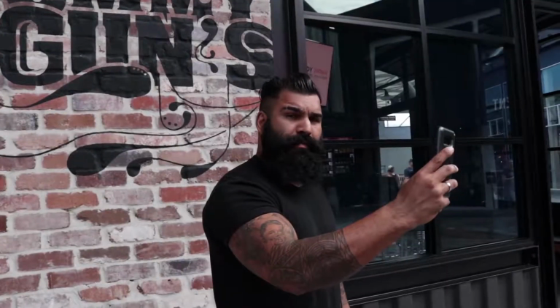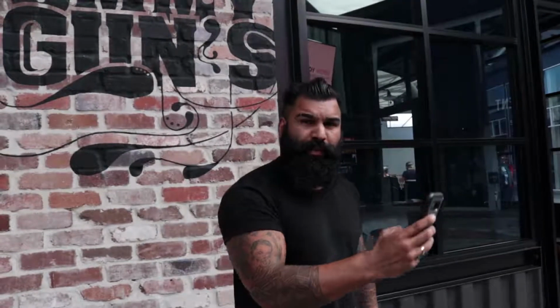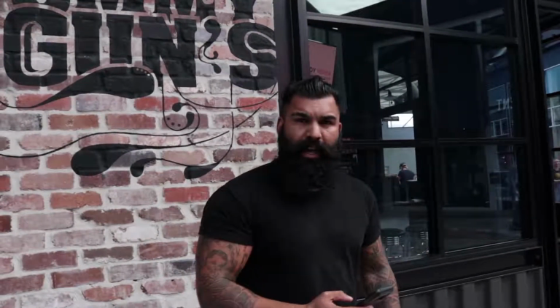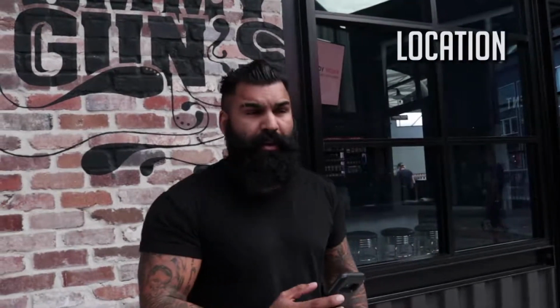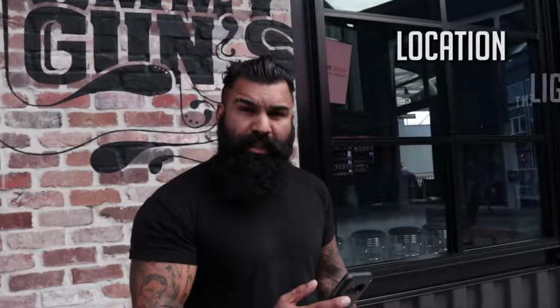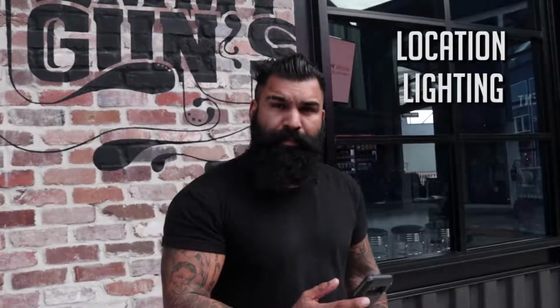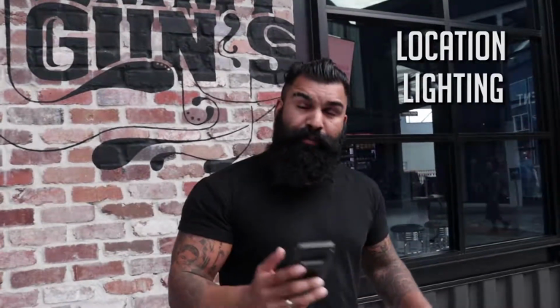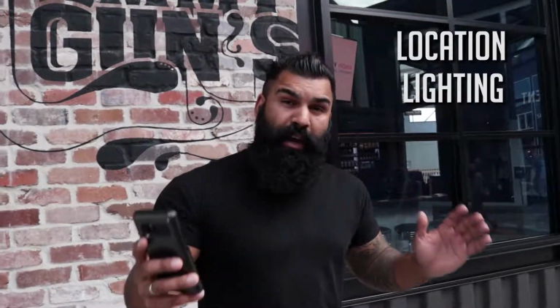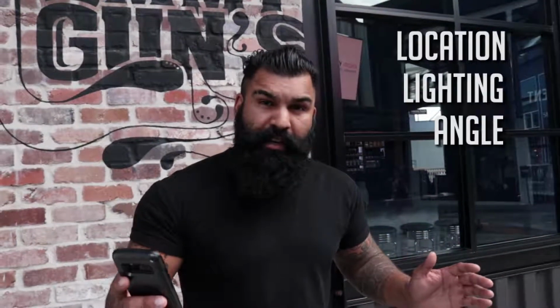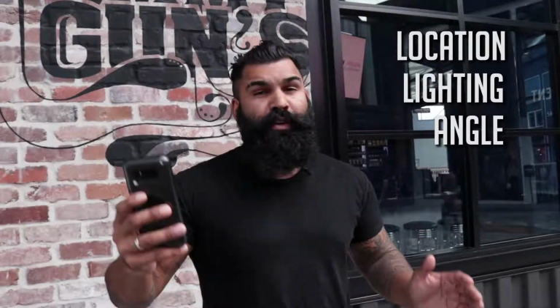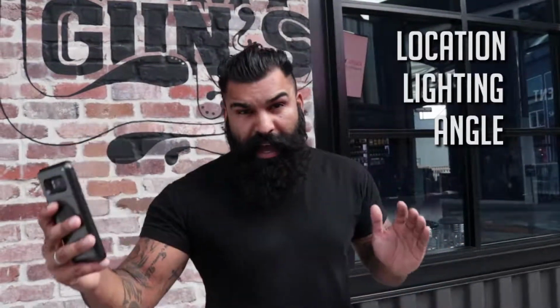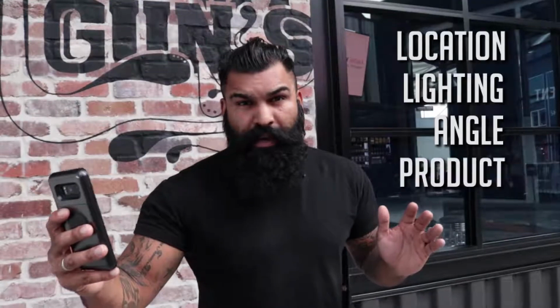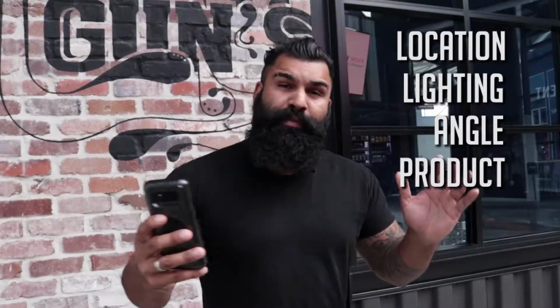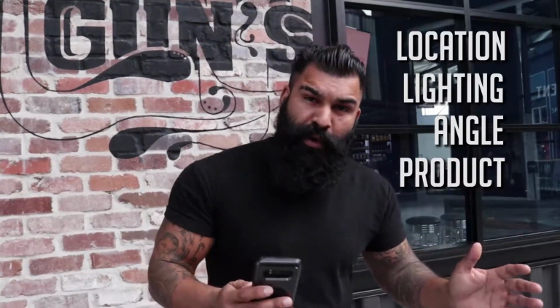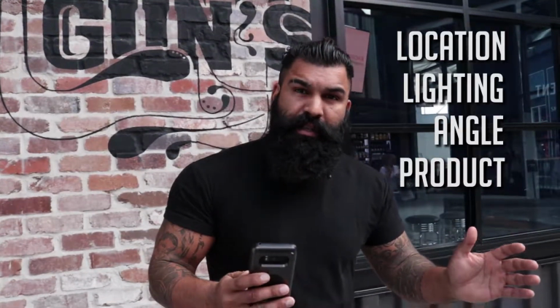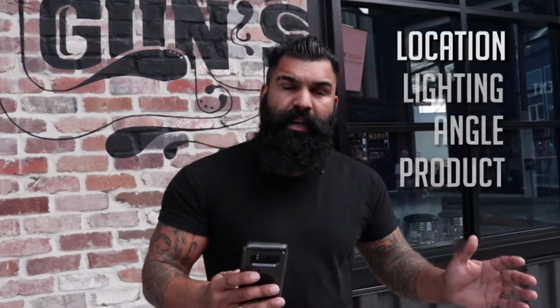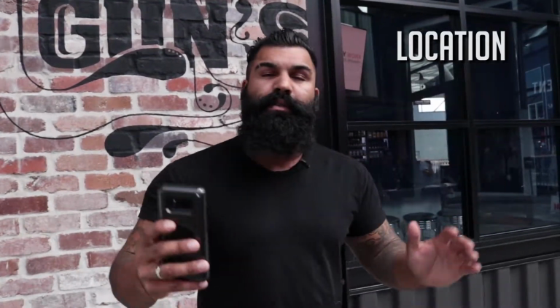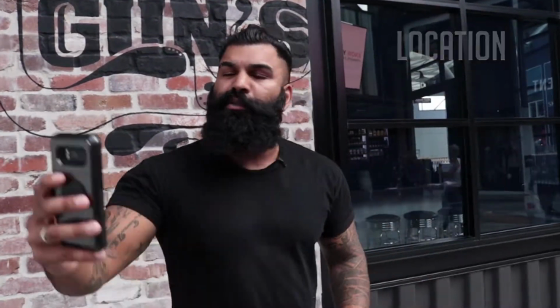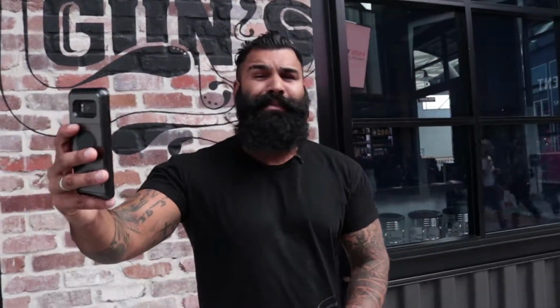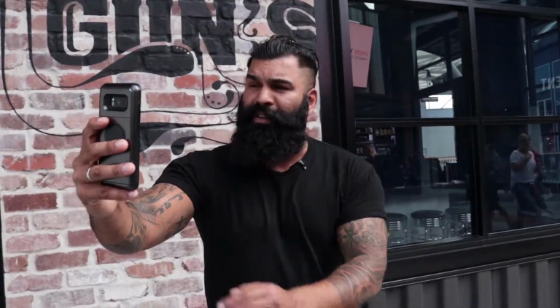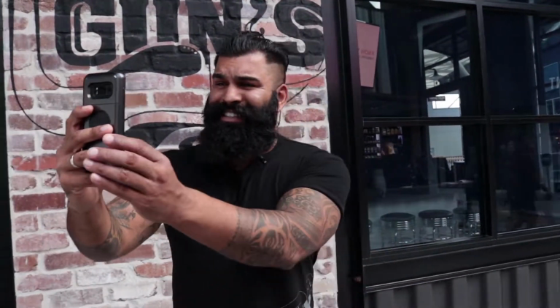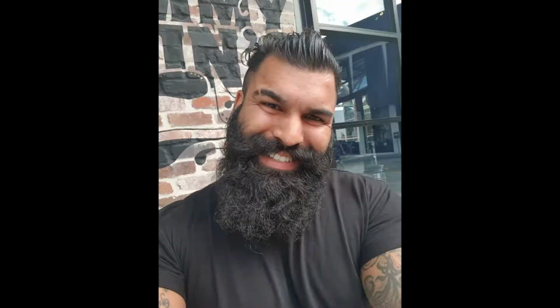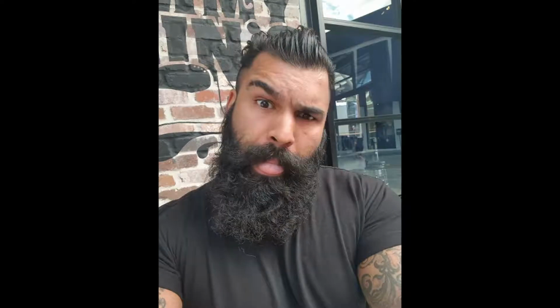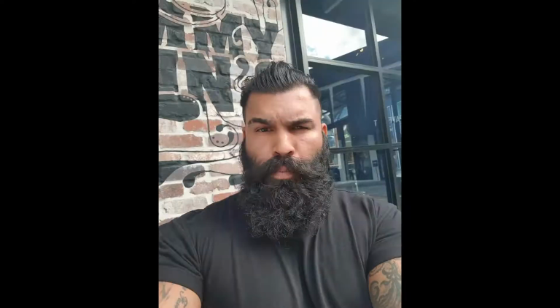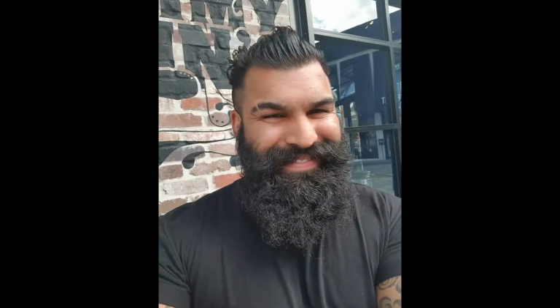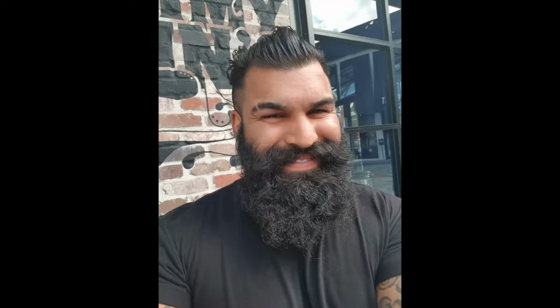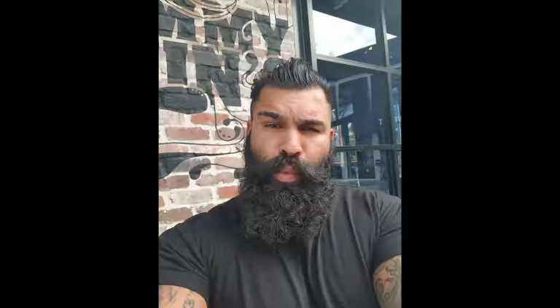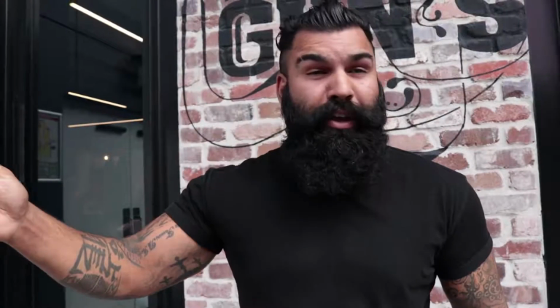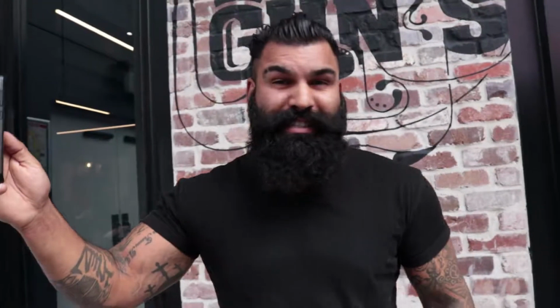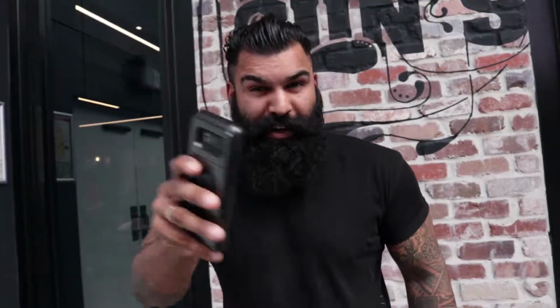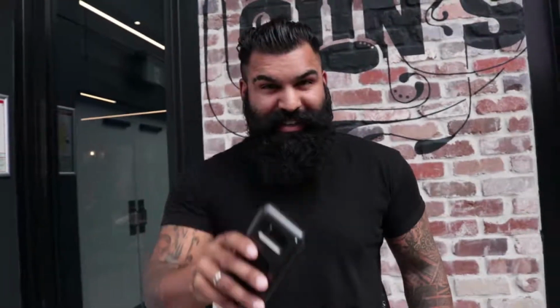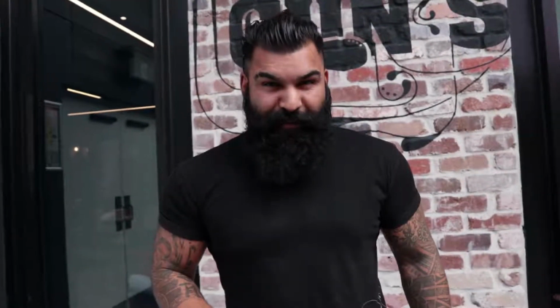So after you've found your location, found the right lighting, got the angle, and used your product — now it's time to take some selfies. Looking forward to seeing your selfies. Have fun.